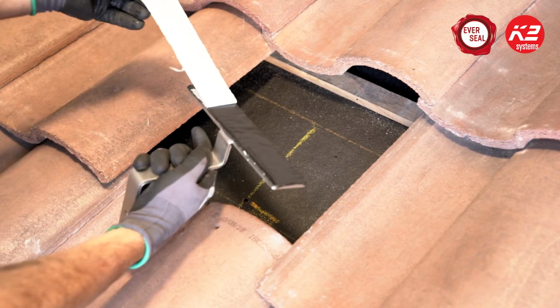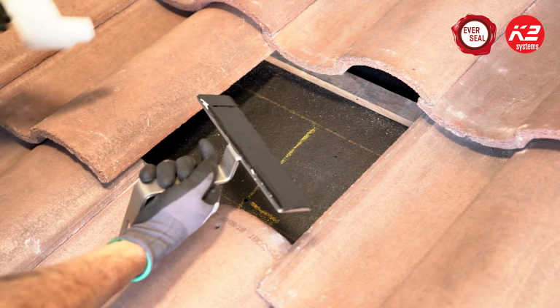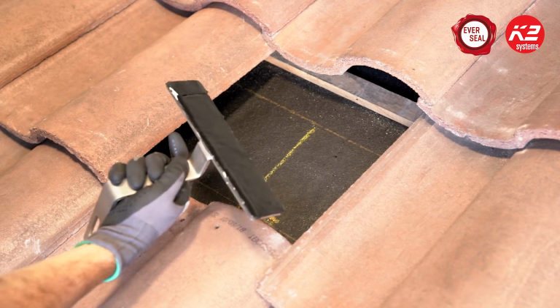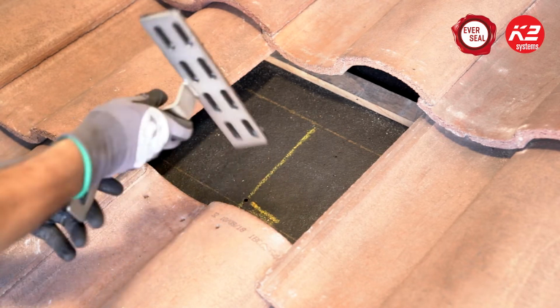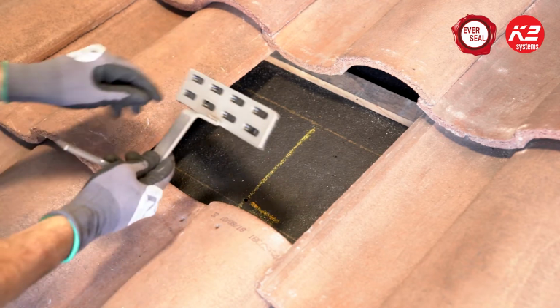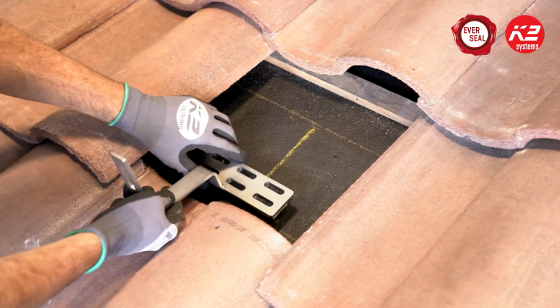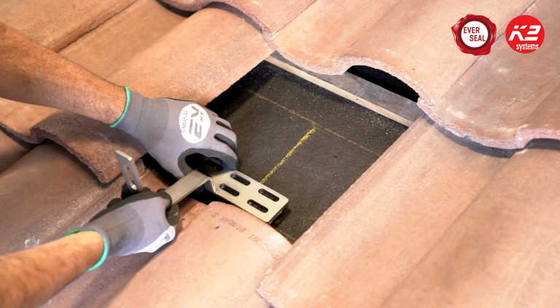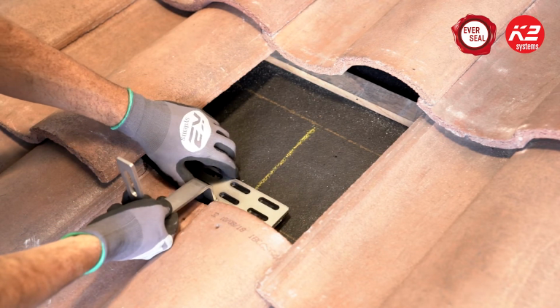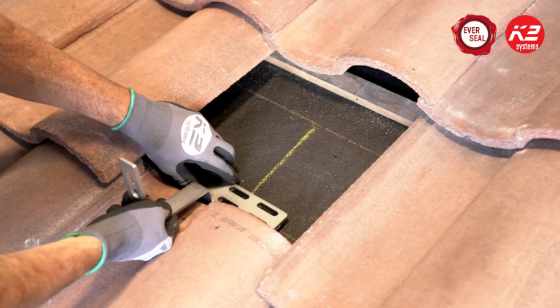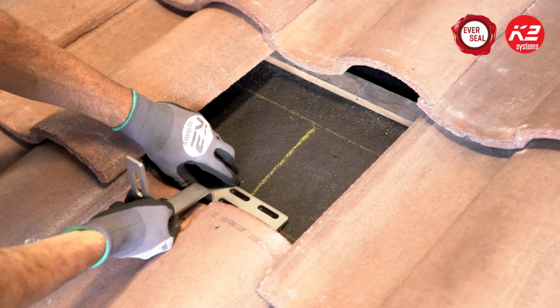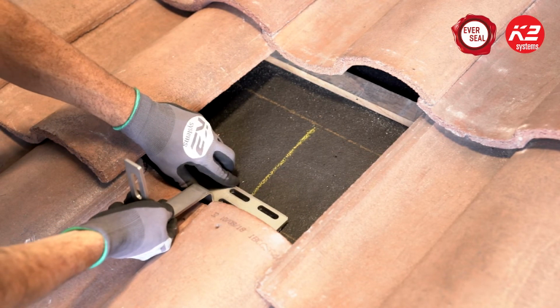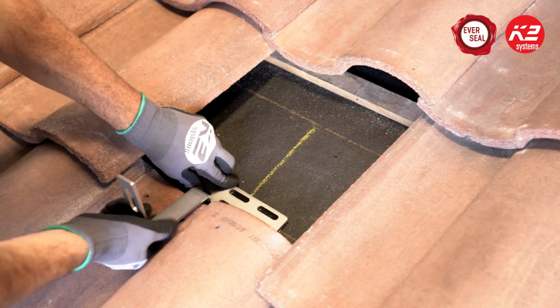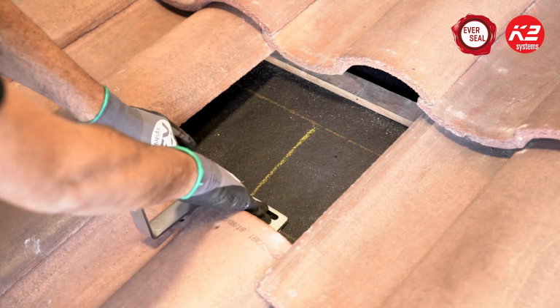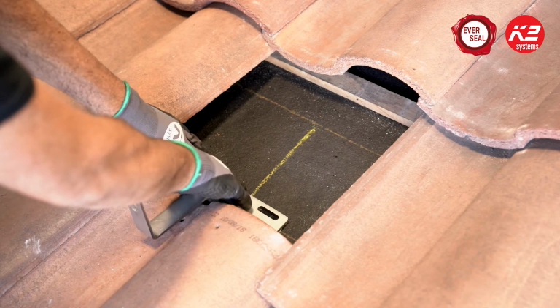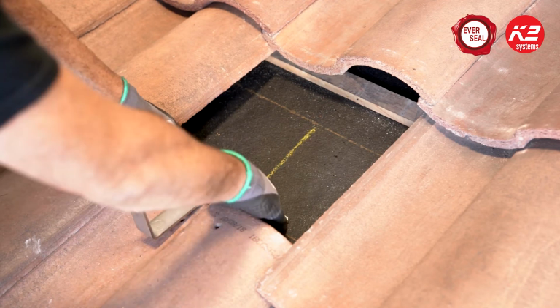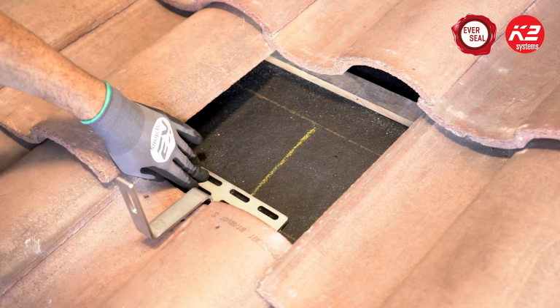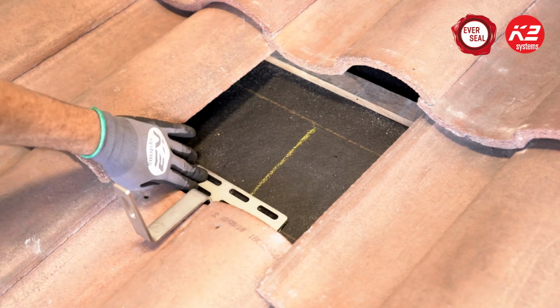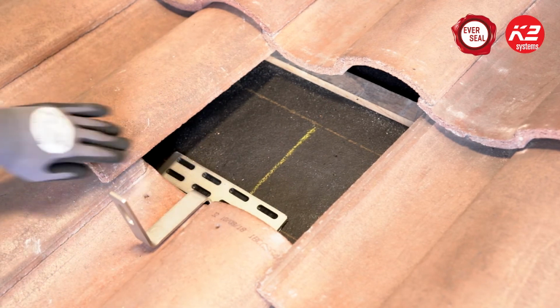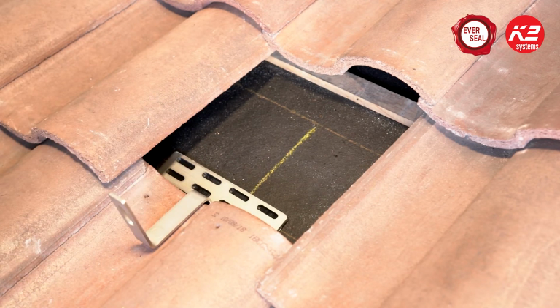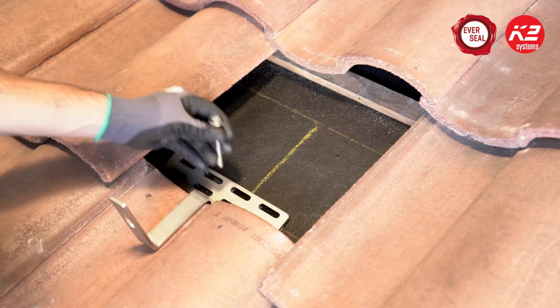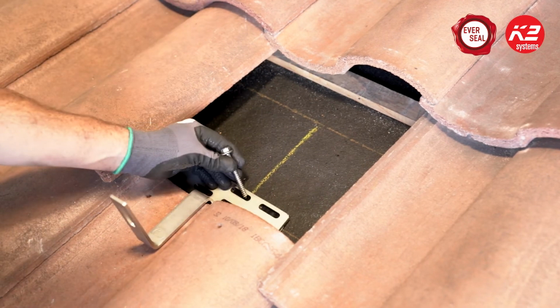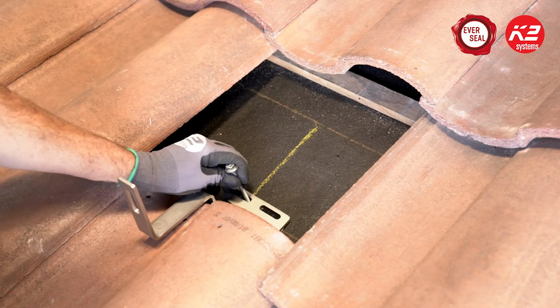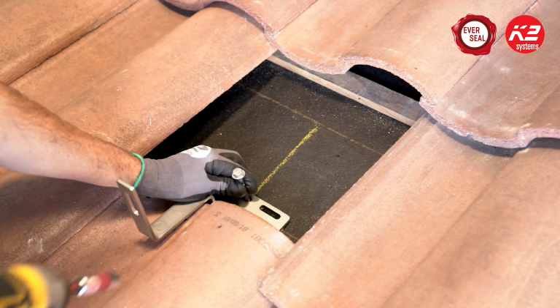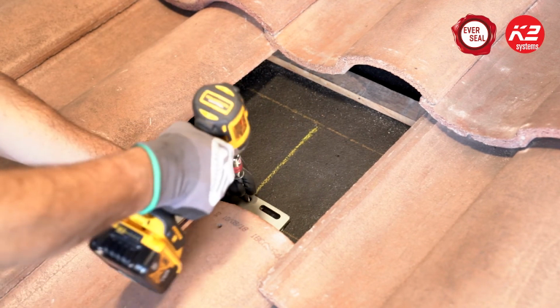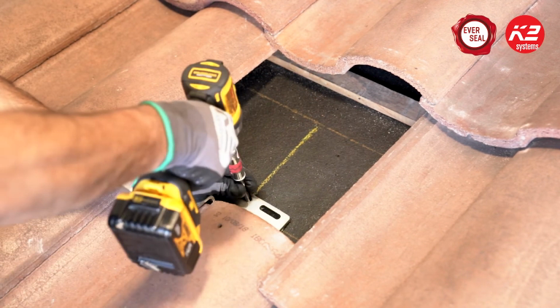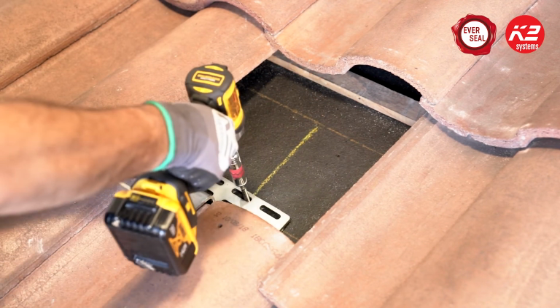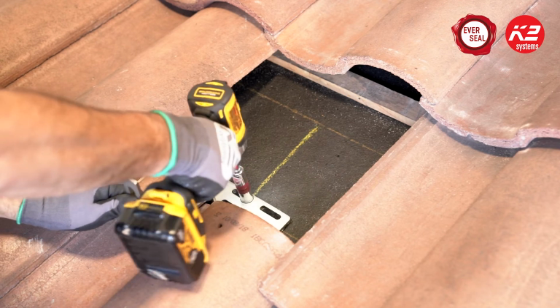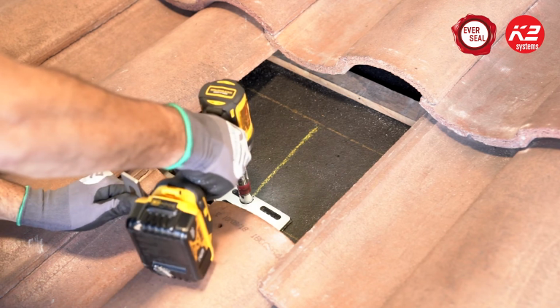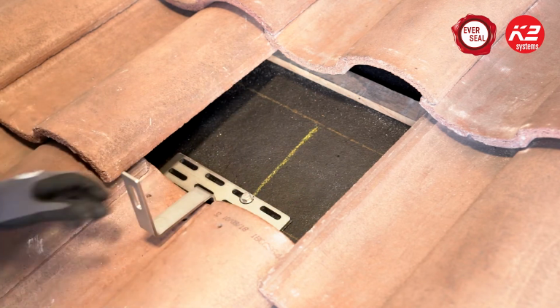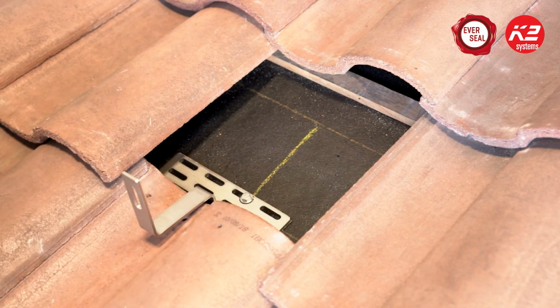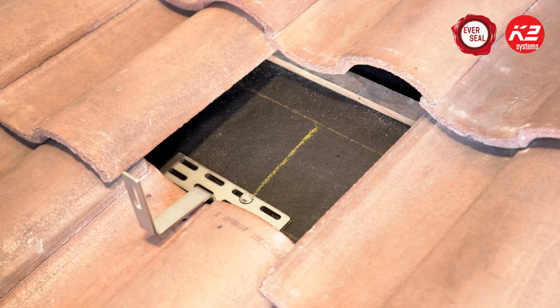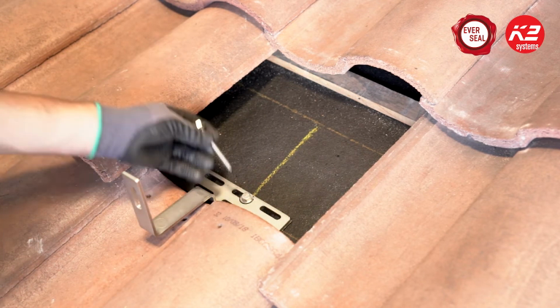The lag screws are 5/16th inch in diameter, so be sure to drill 7/32nd inch pilot holes. Then you can remove the paper backing, place the hook down on the marked location, and drill in your lag screws.